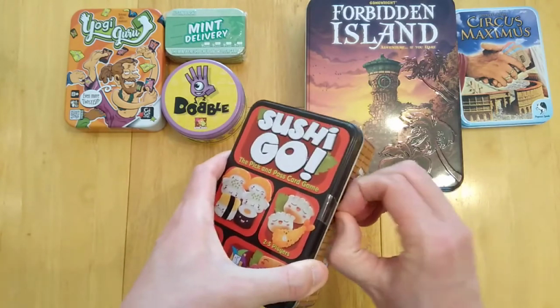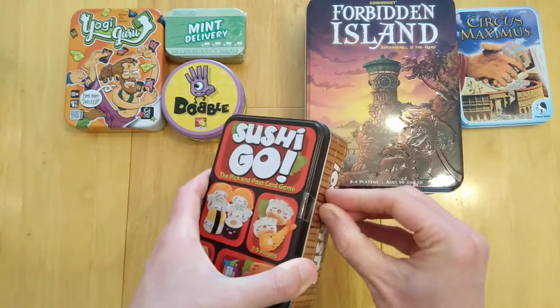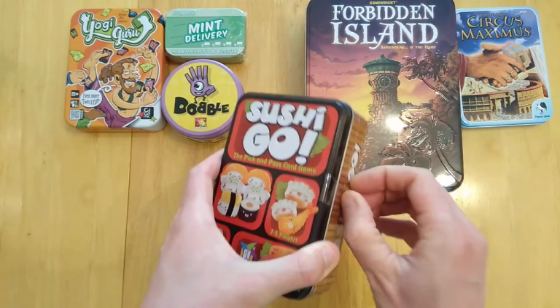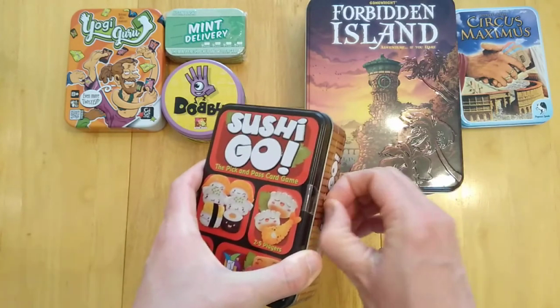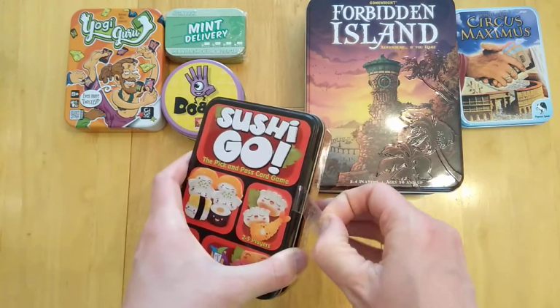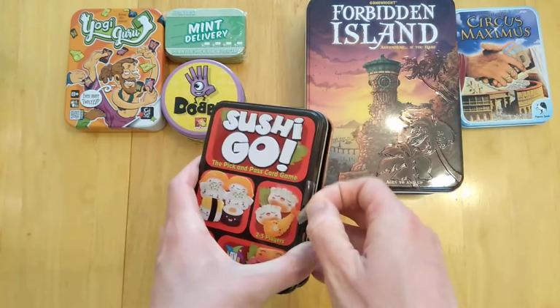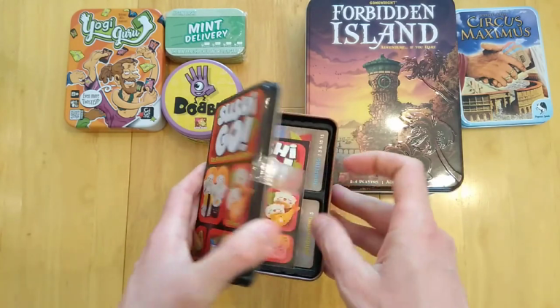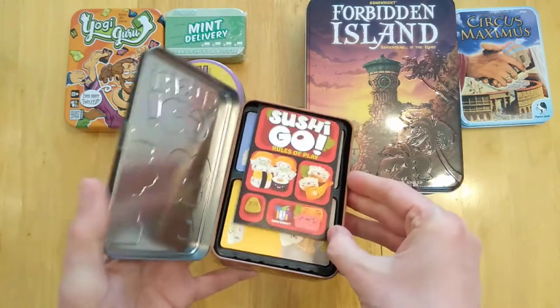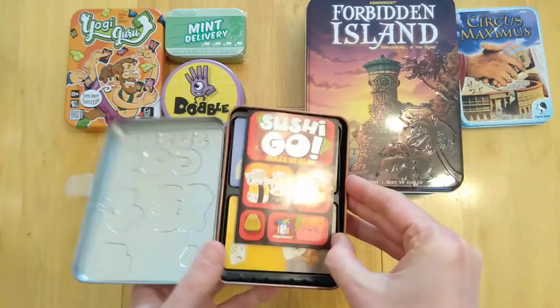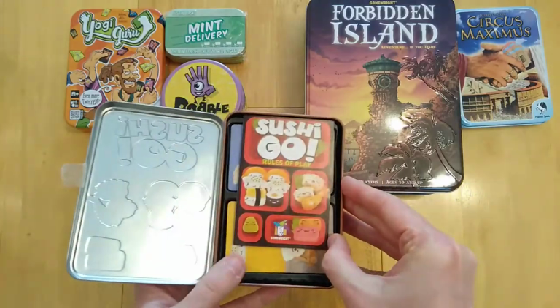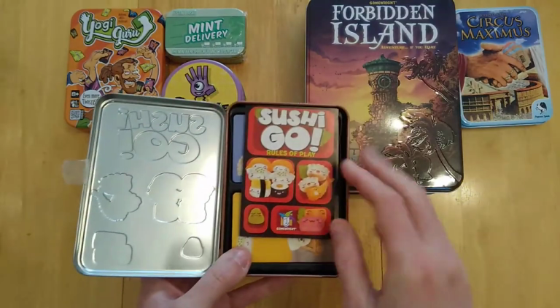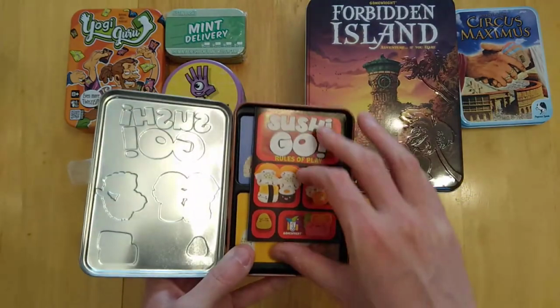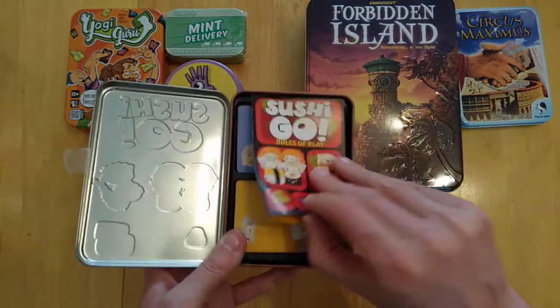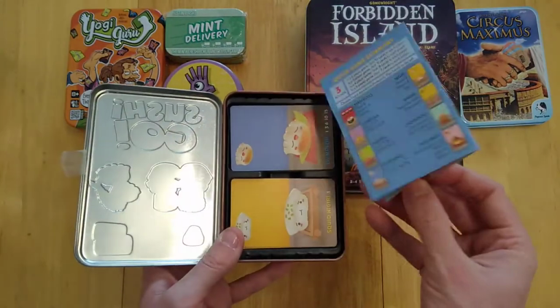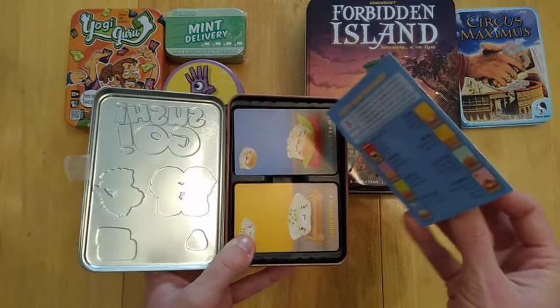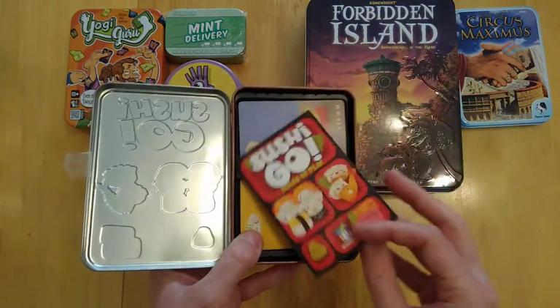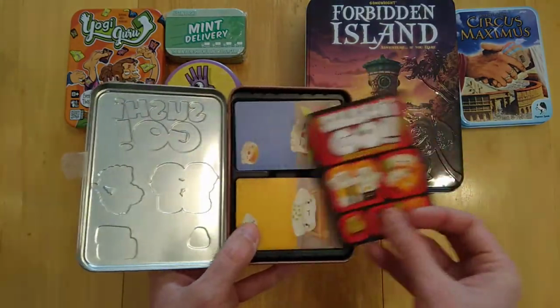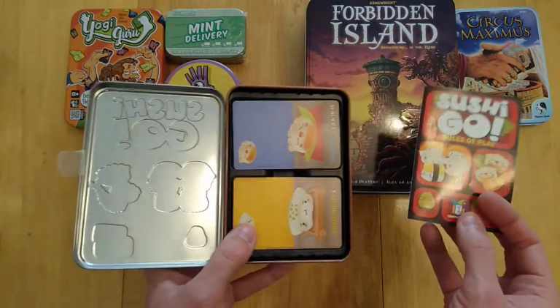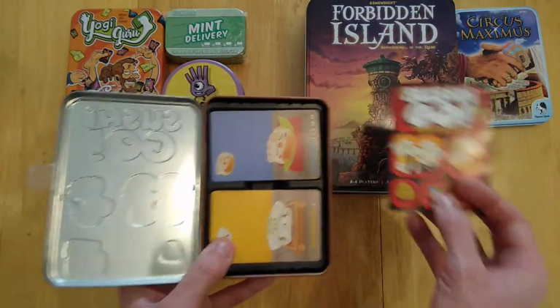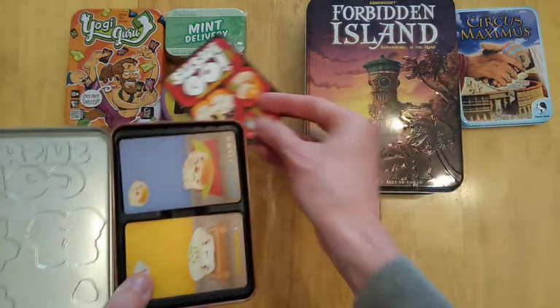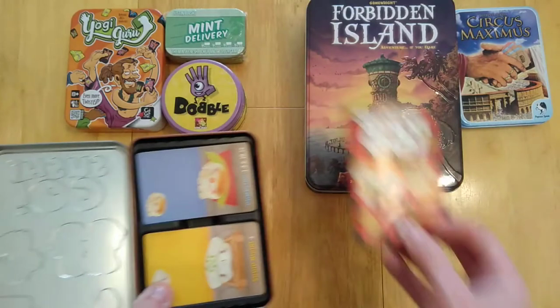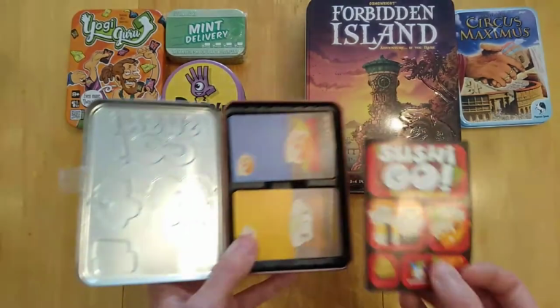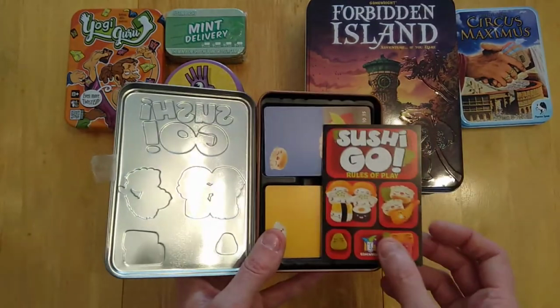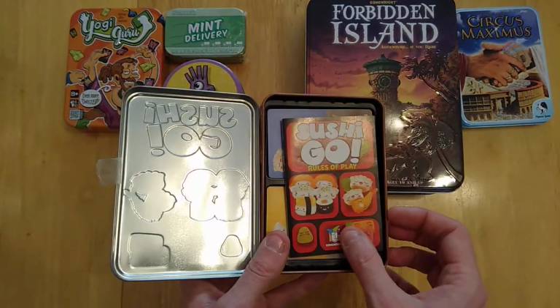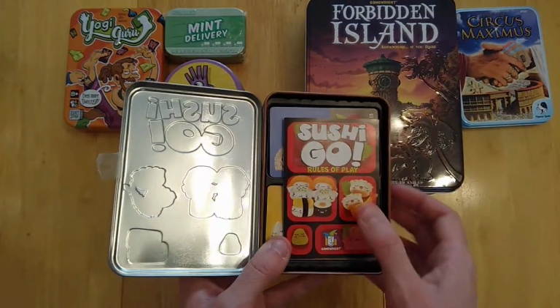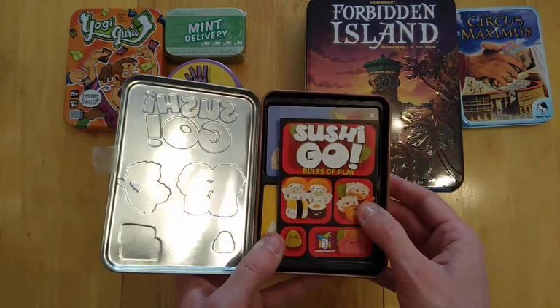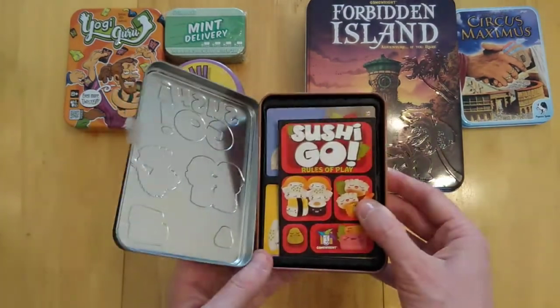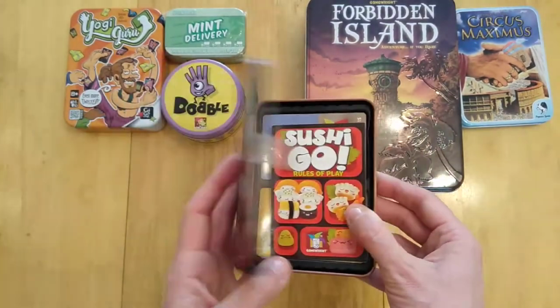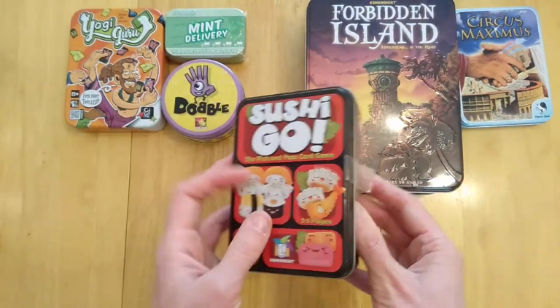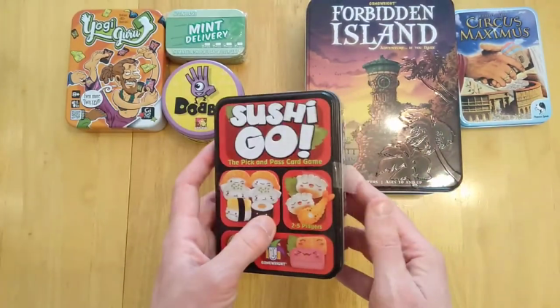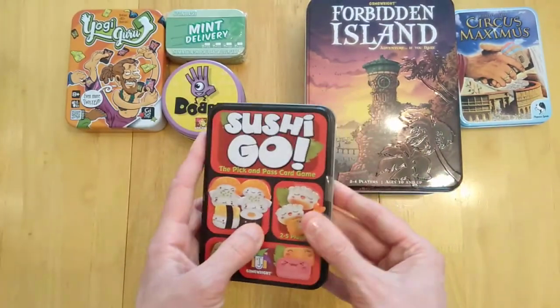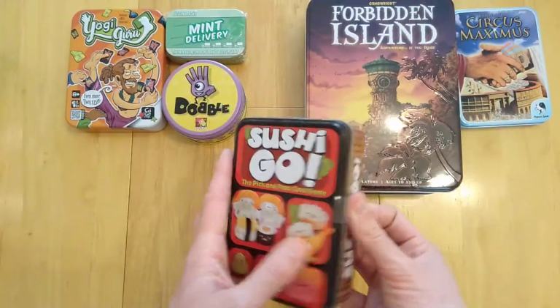And like something a bit like Dobble, it does involve cards. Same with Circus Maximus - in fact, most of these are card games to some degree. And again, it fits in very nicely. There are no nice cool trays like in Yogi Guru, but yeah, very nice linen cards and very effective.